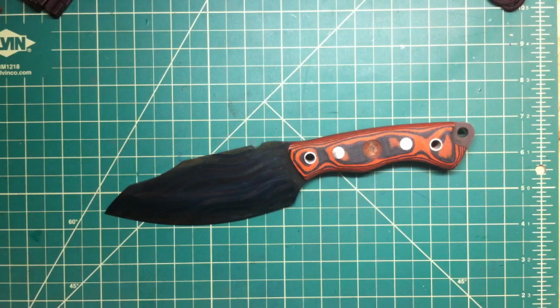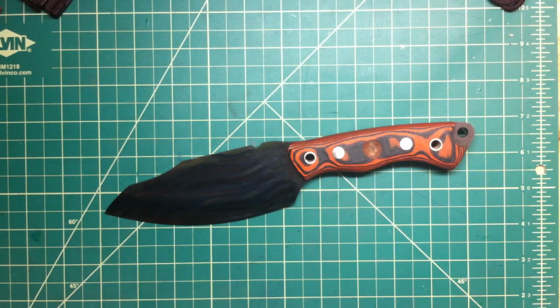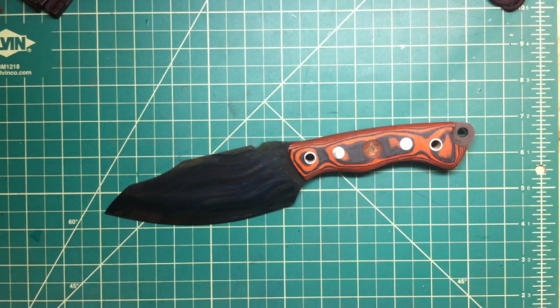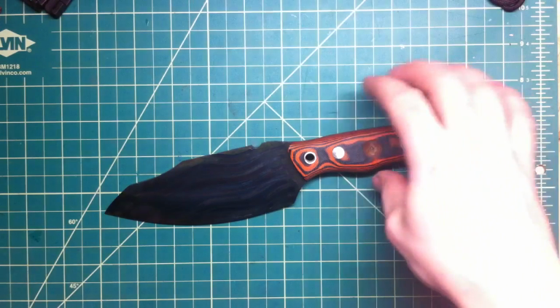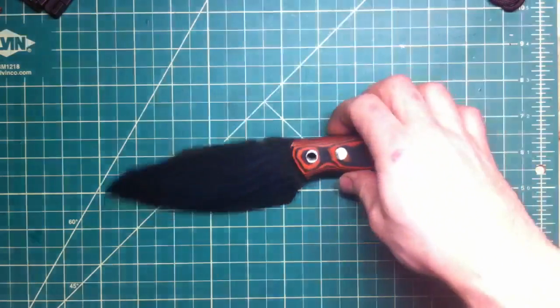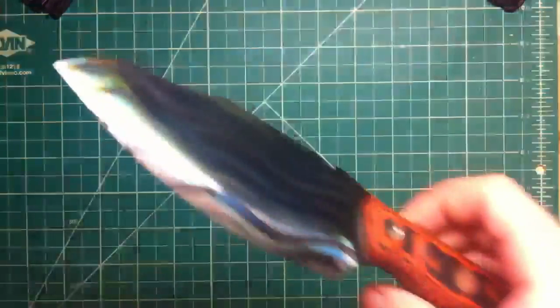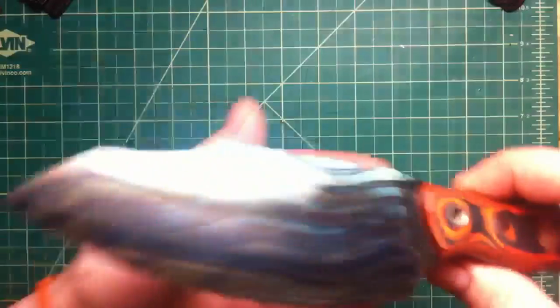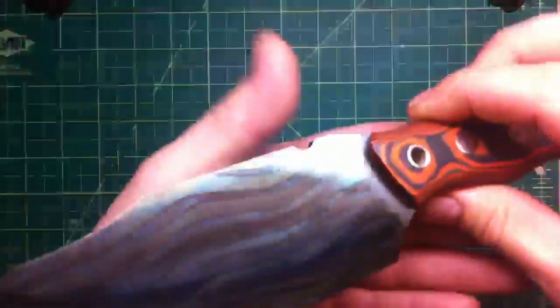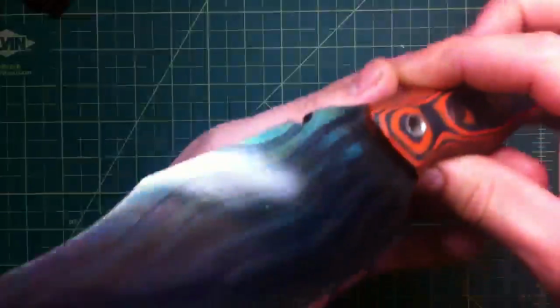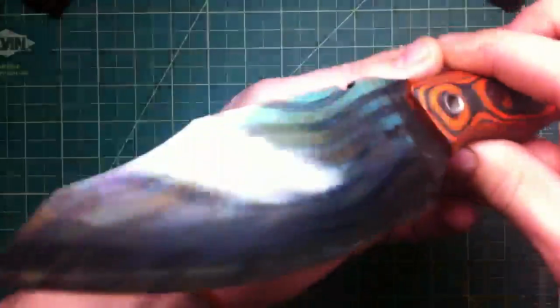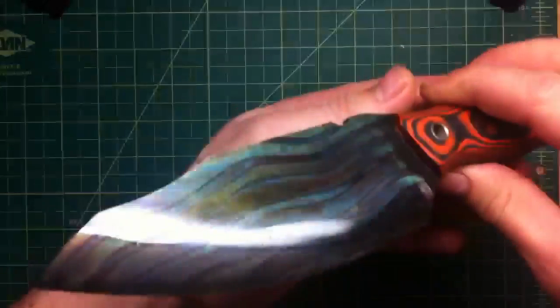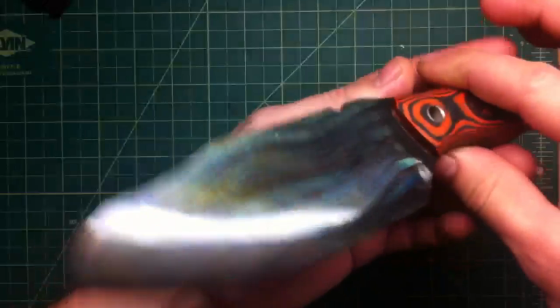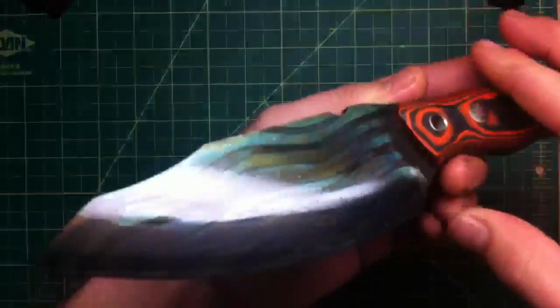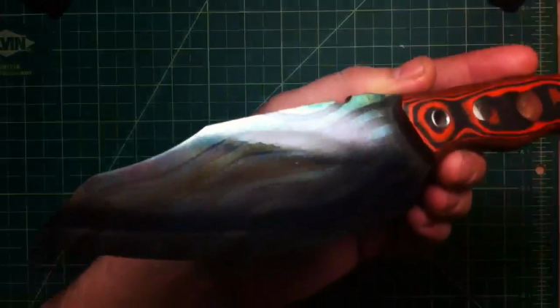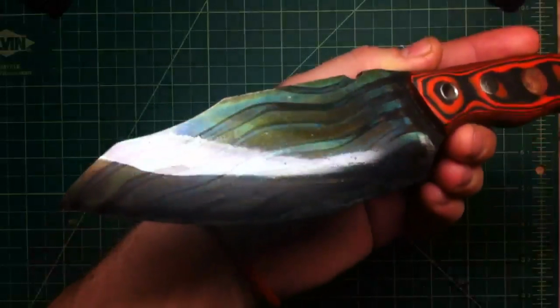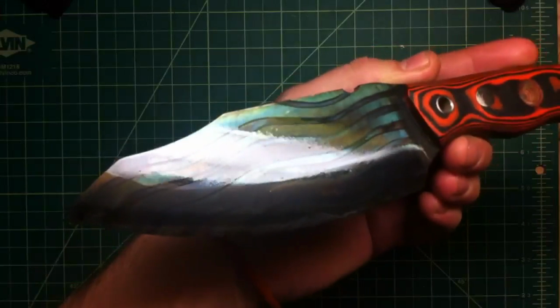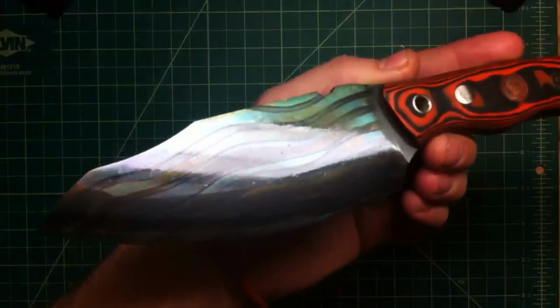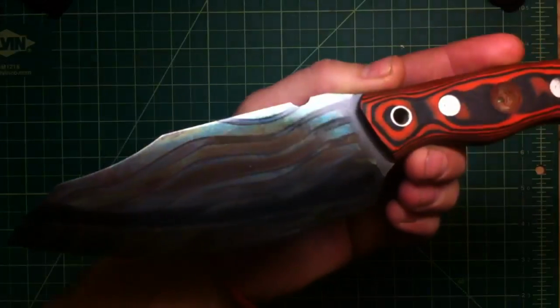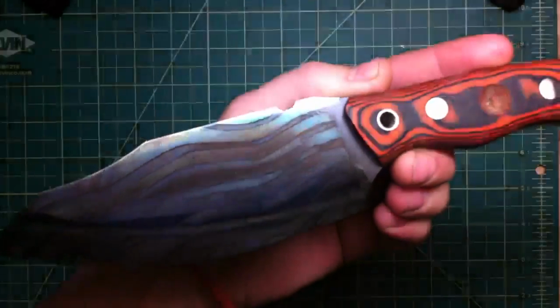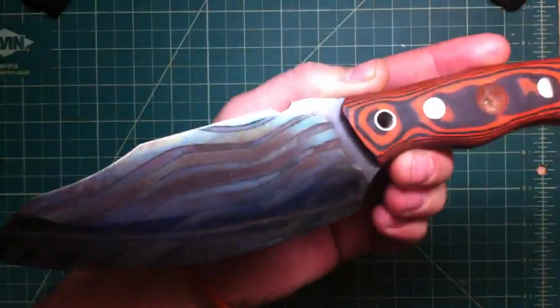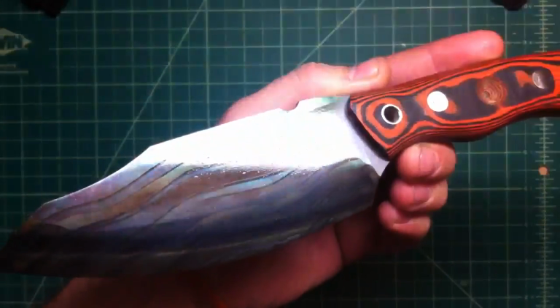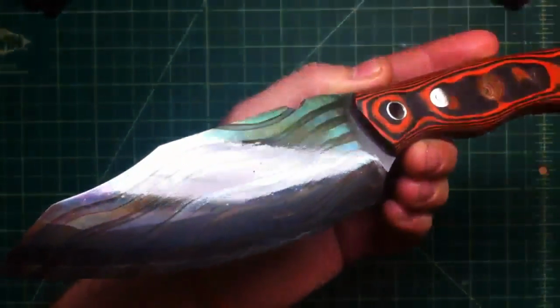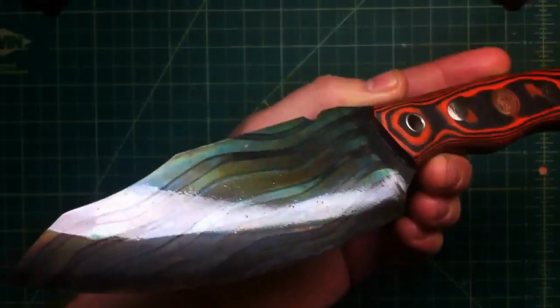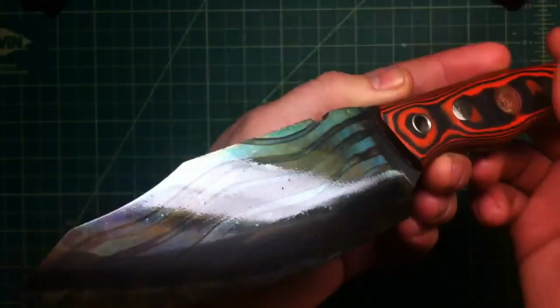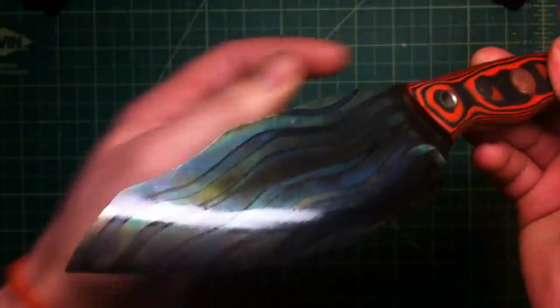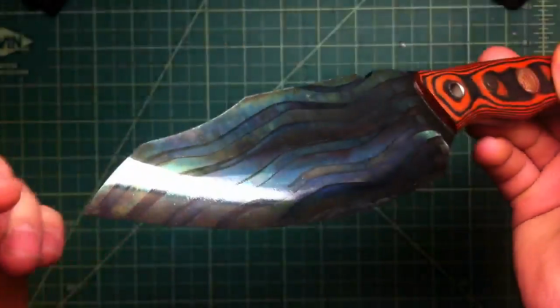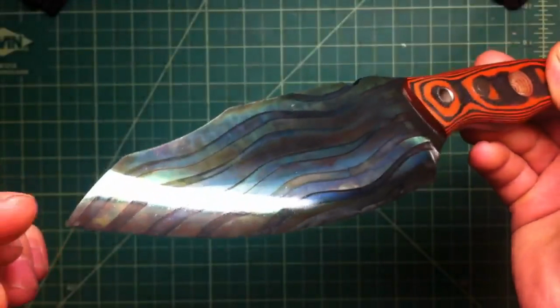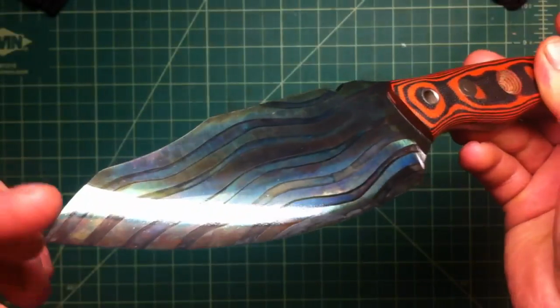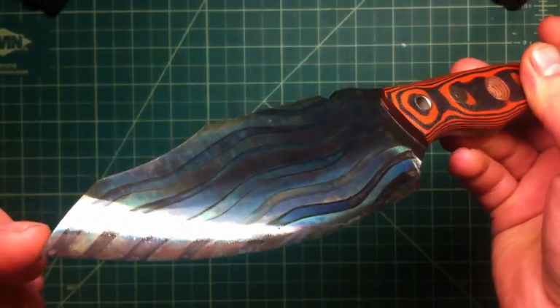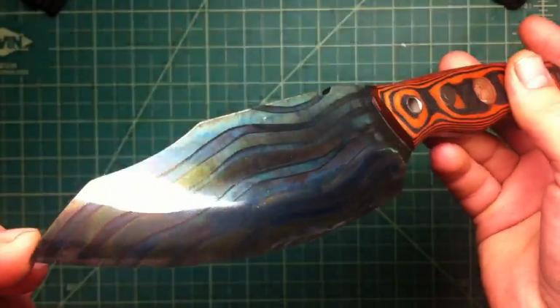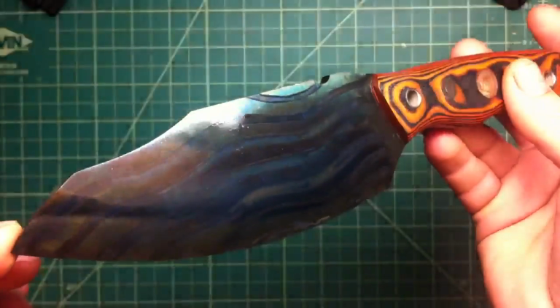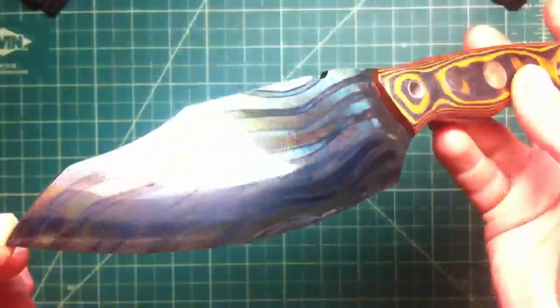Hey folks, how you doing? So I wanna show you real quick — I've been playing with that gun bluing today again, and I really wanna show you. I've been away all day and I just wanna show you this, it's really wicked.